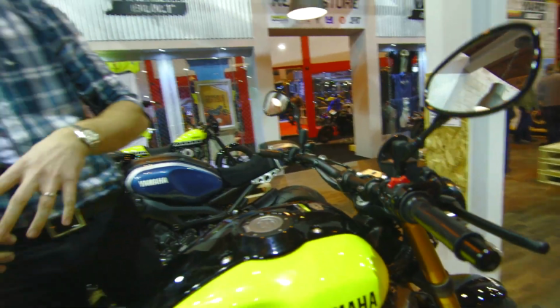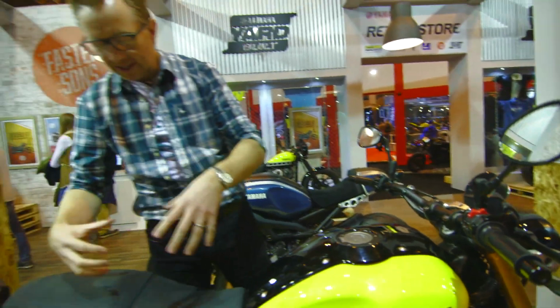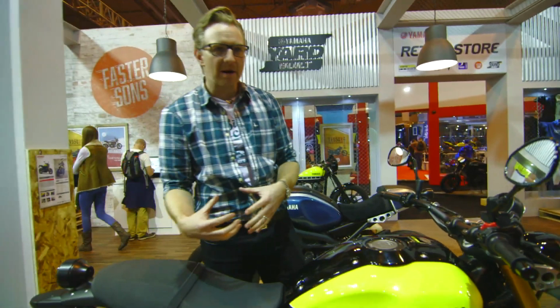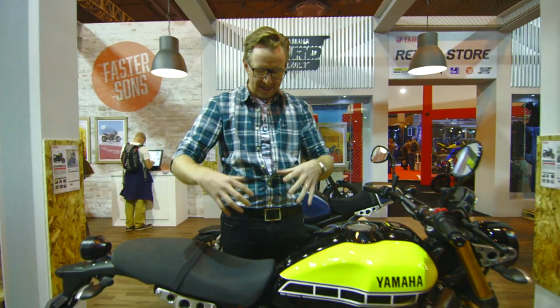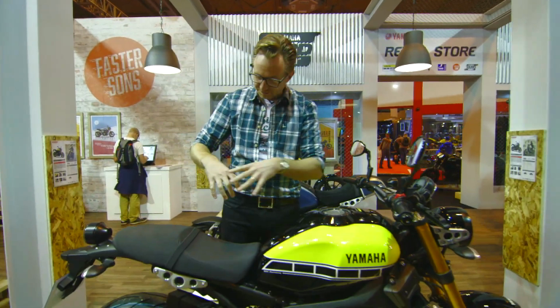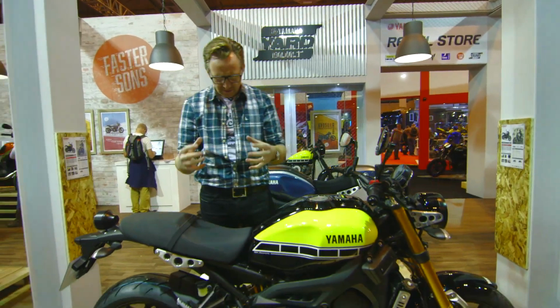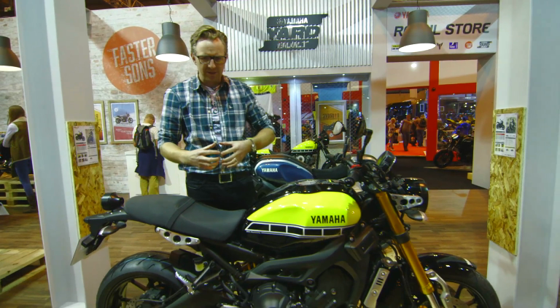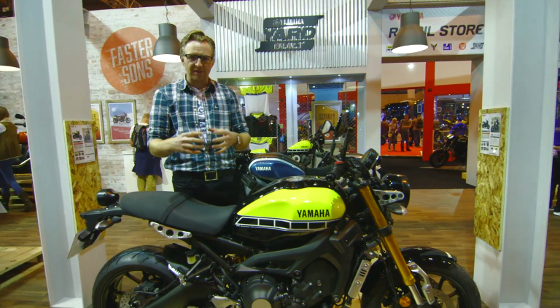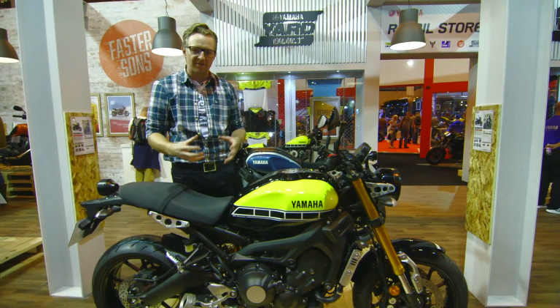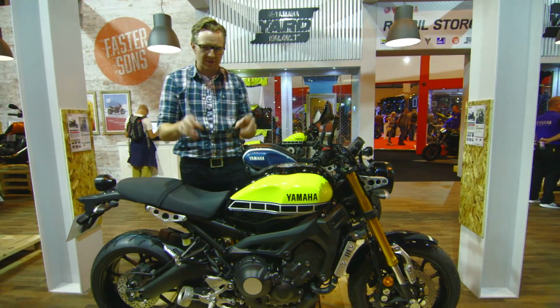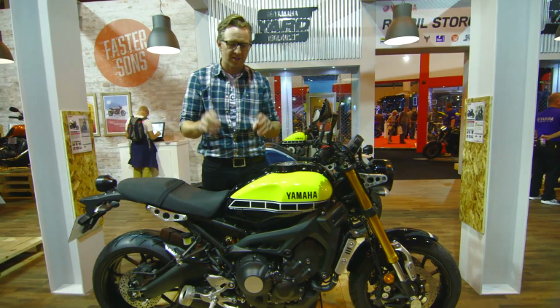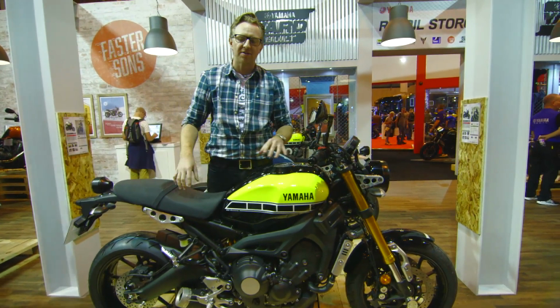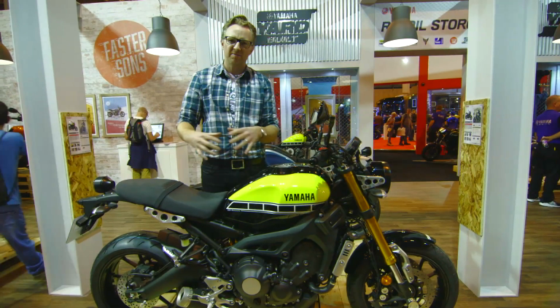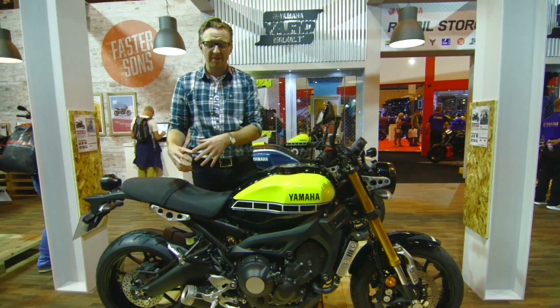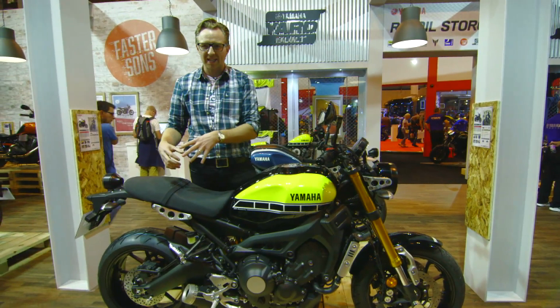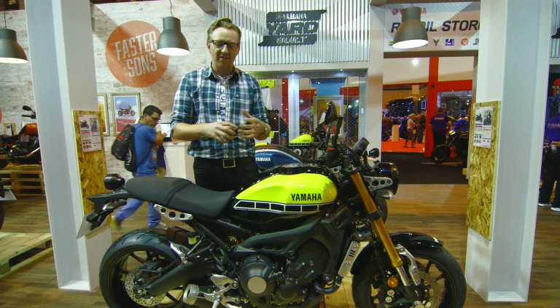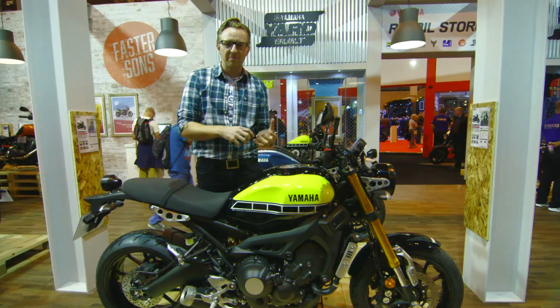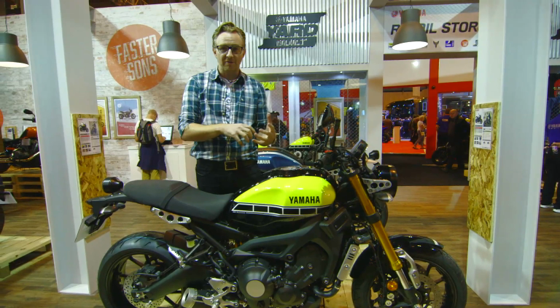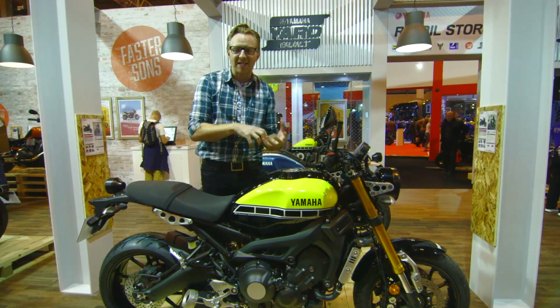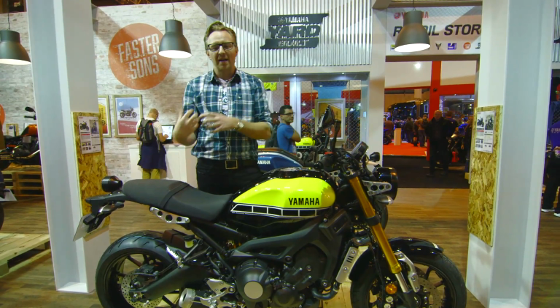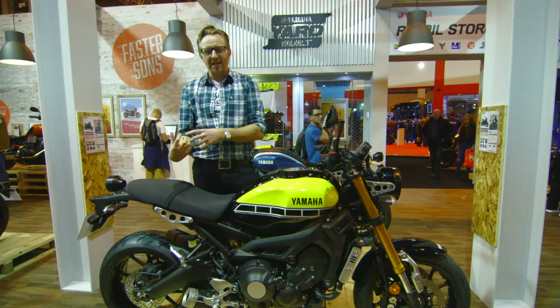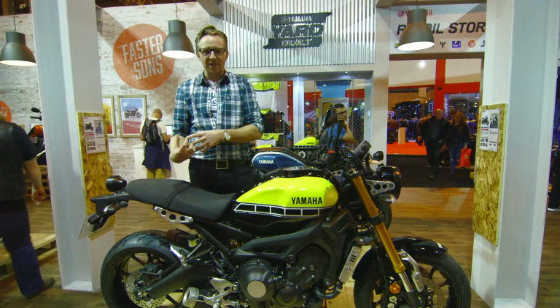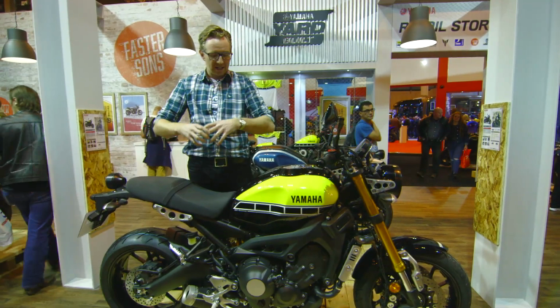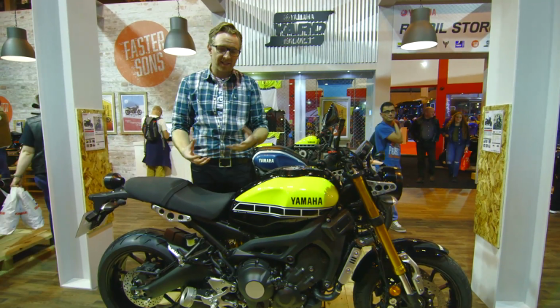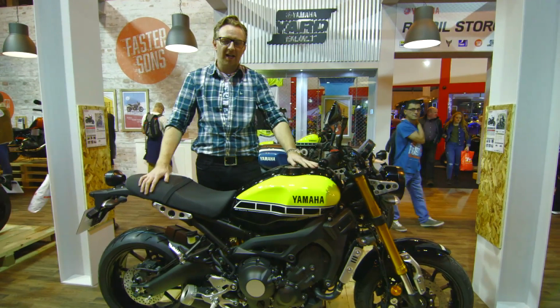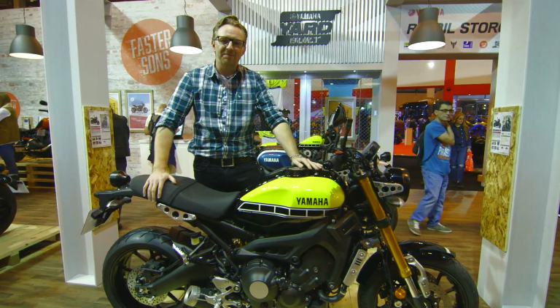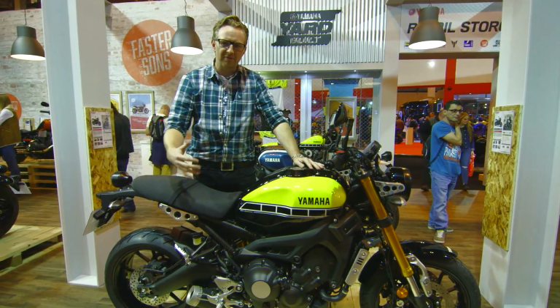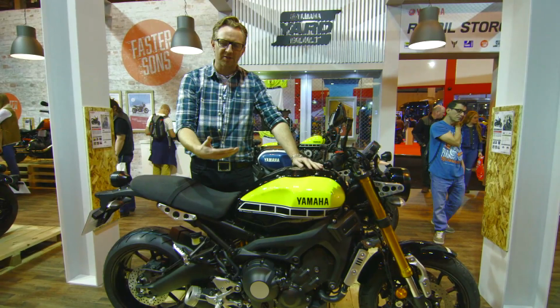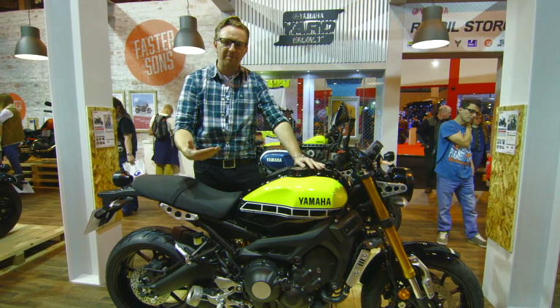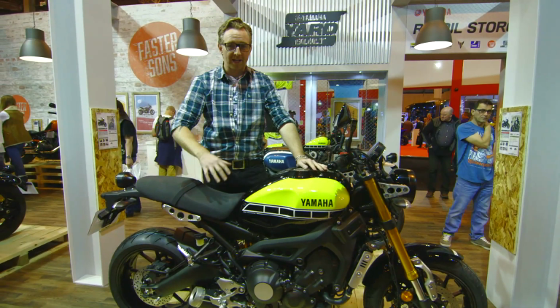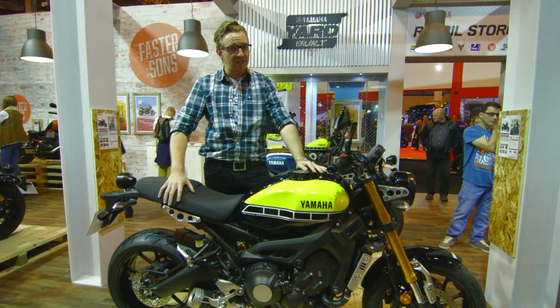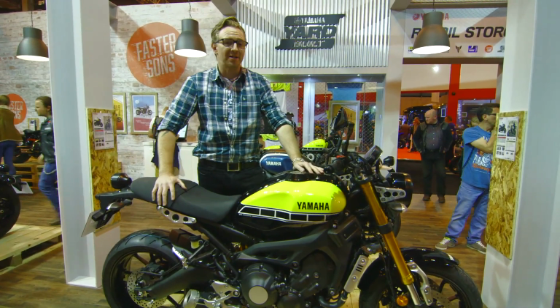The bike is primarily based around Yamaha's philosophy of Faster Sons, which basically means taking a retro classic into the modern era. And like the rest of their yard-built bikes, it's fully customisable.